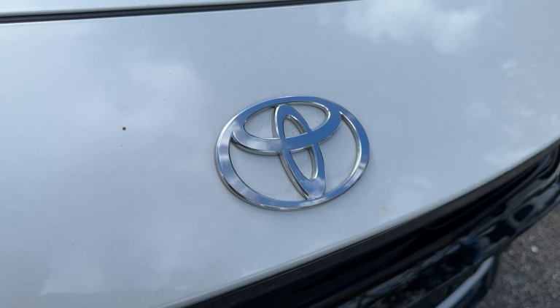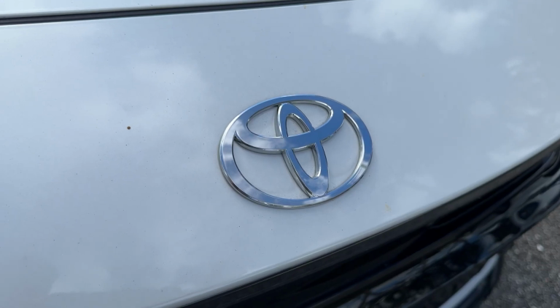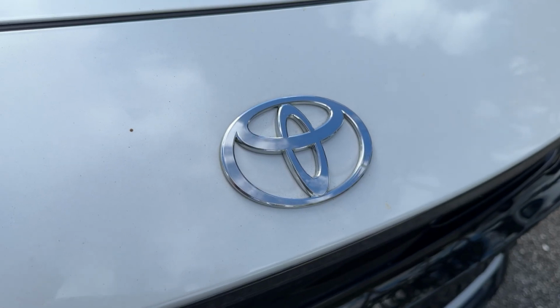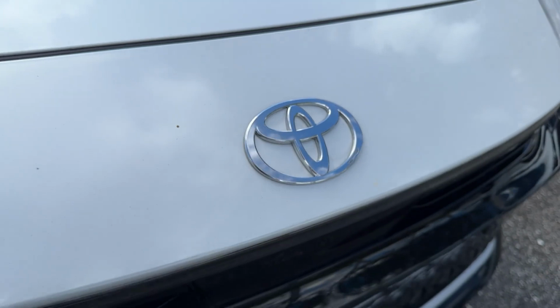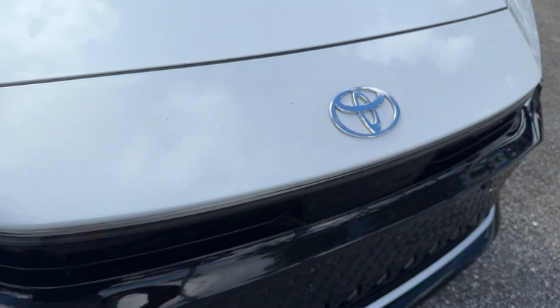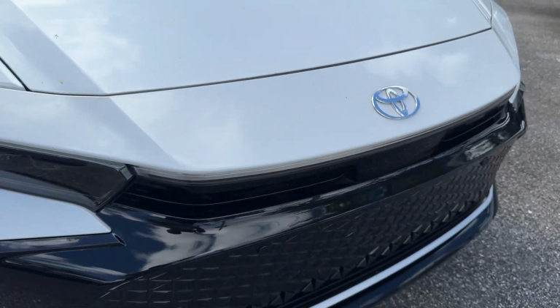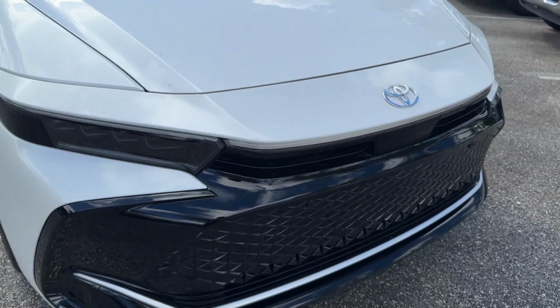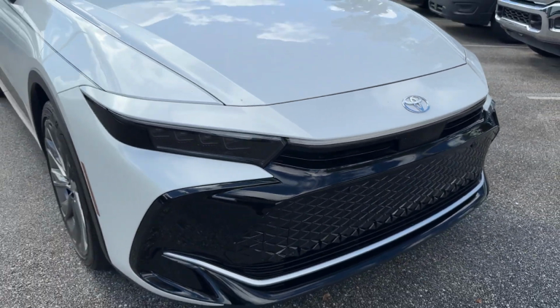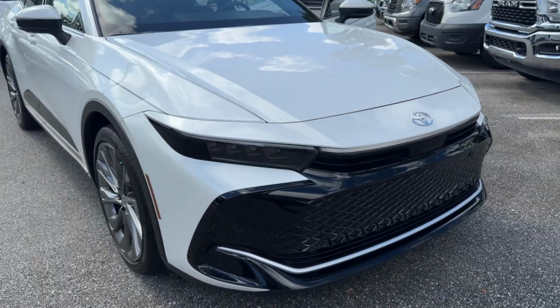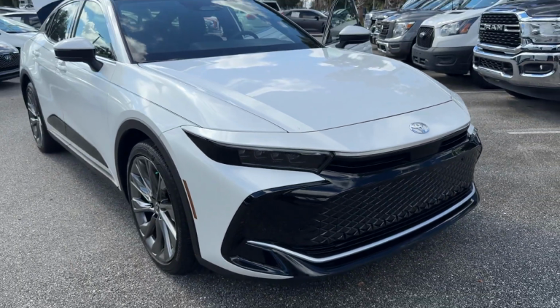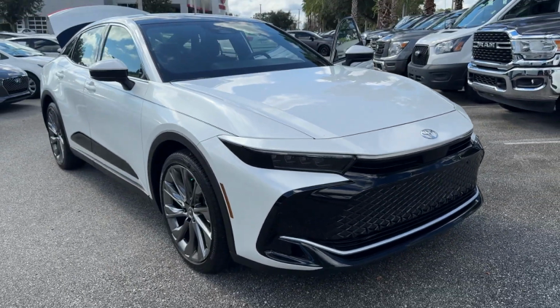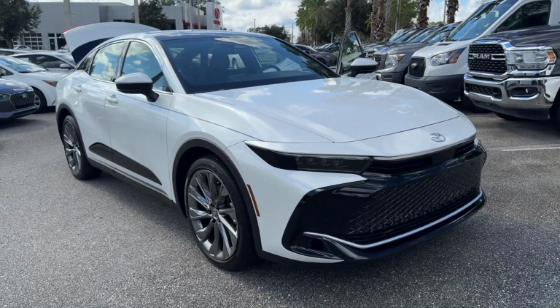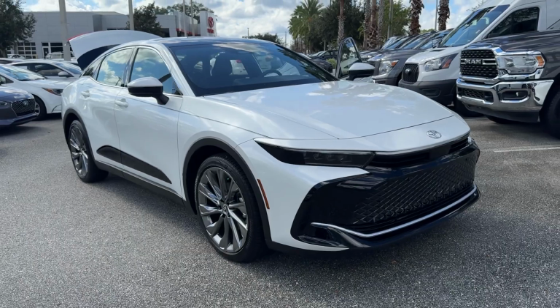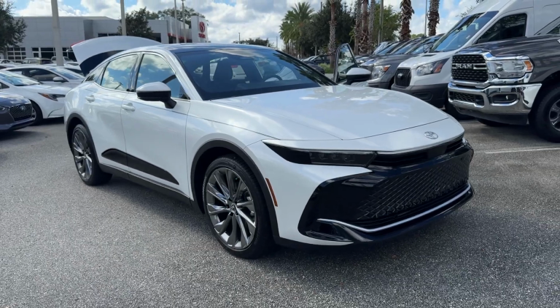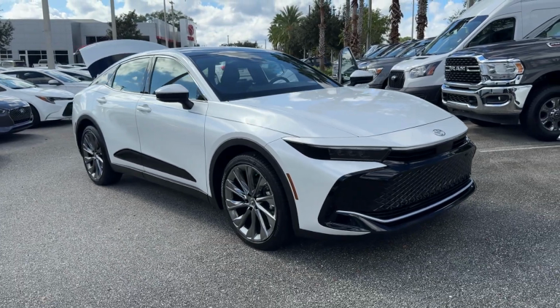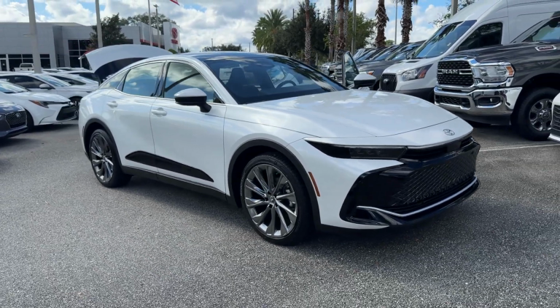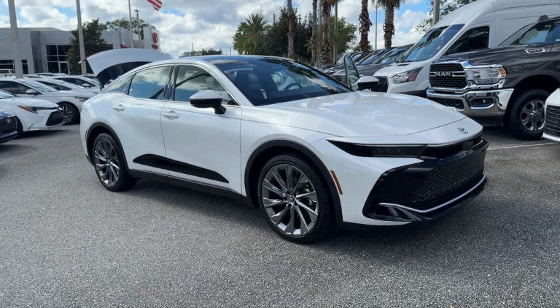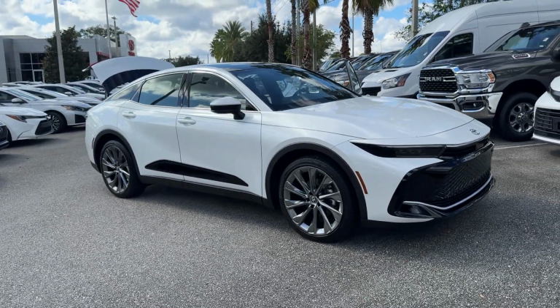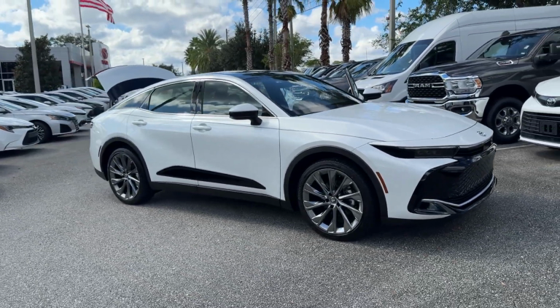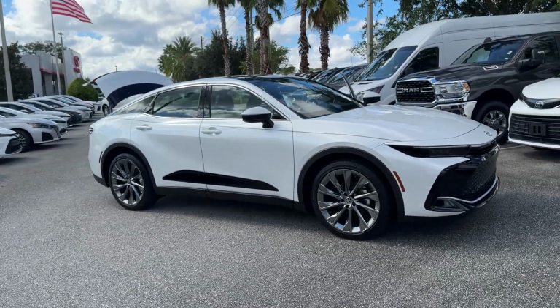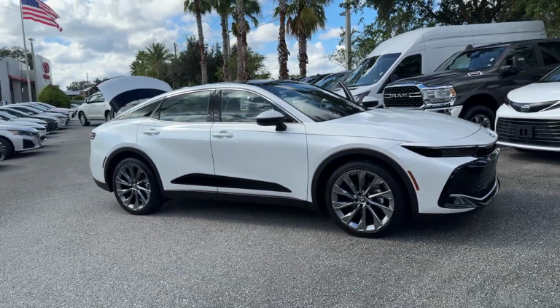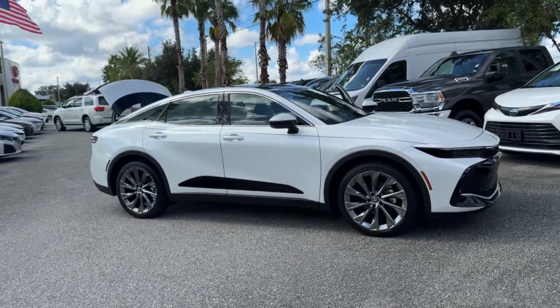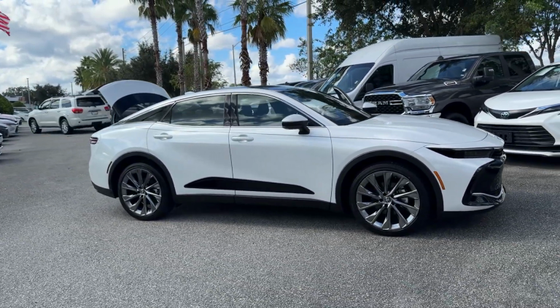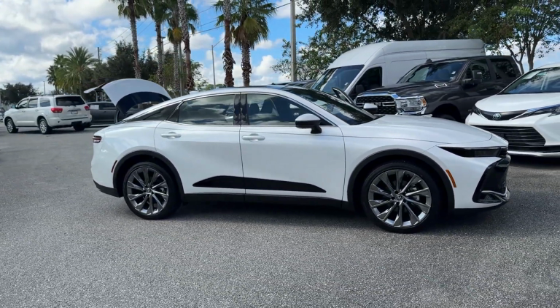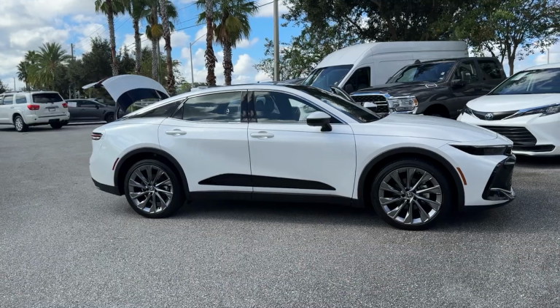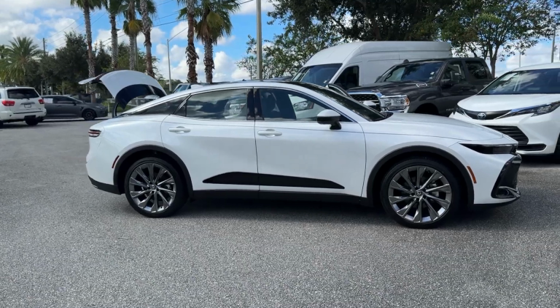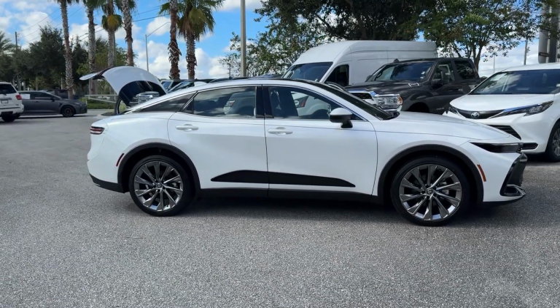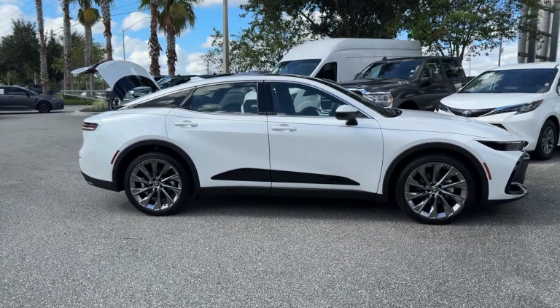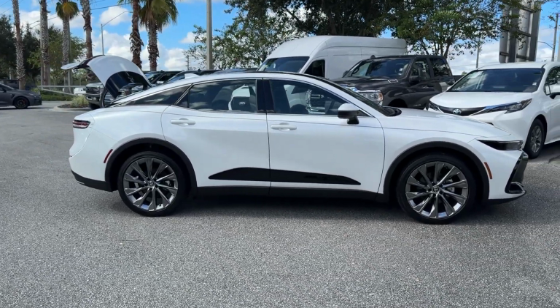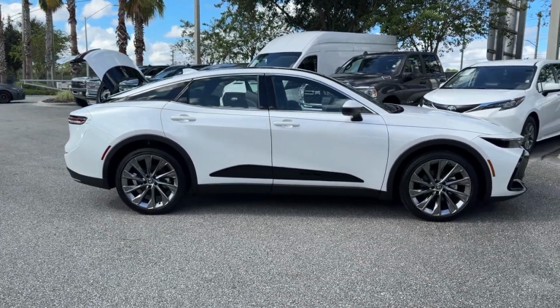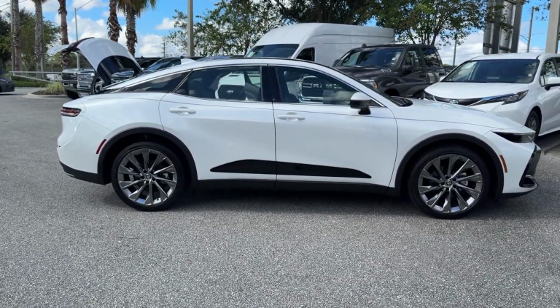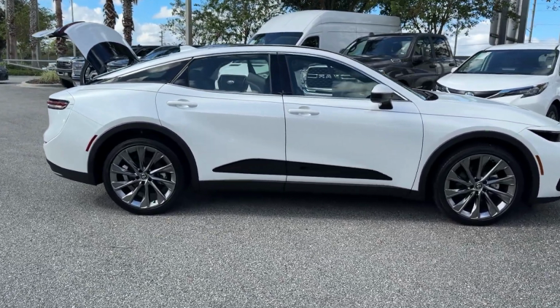Can you see yourself in the 2024 Toyota Crown? With less than 5,000 miles on the odometer, this vehicle provides excellent value. Here's a stylish Crown that delivers luxurious comfort and eco-friendly fuel efficiency.